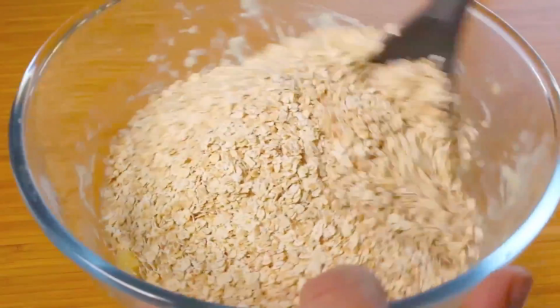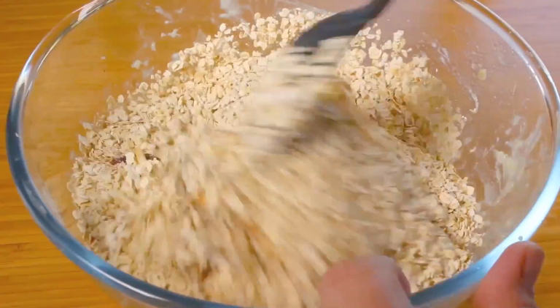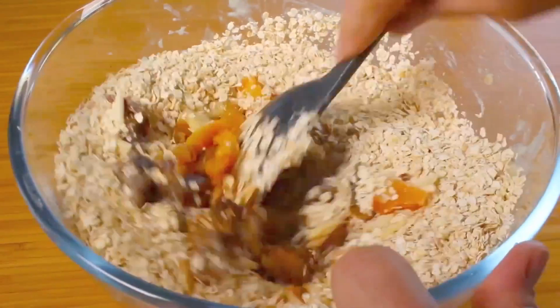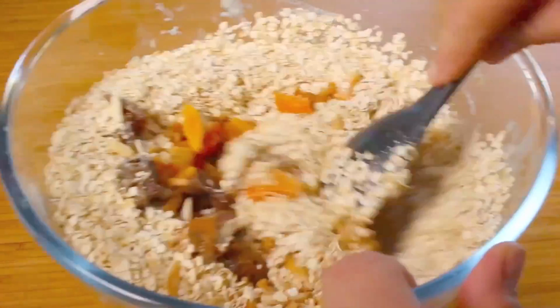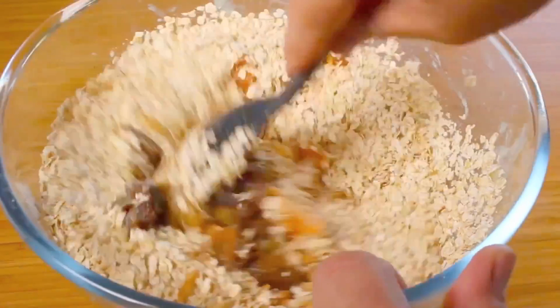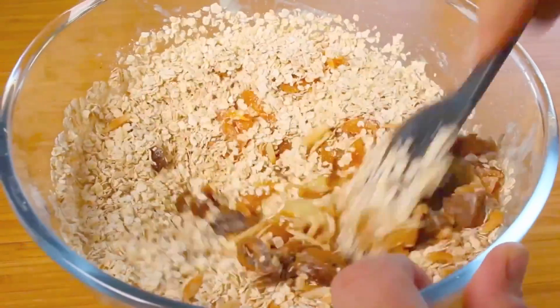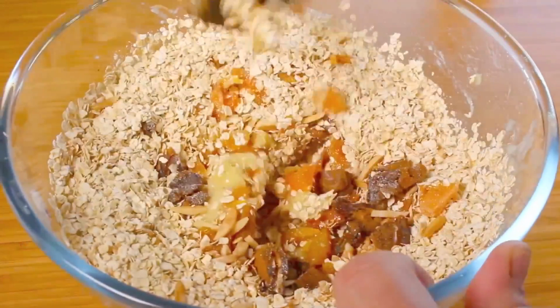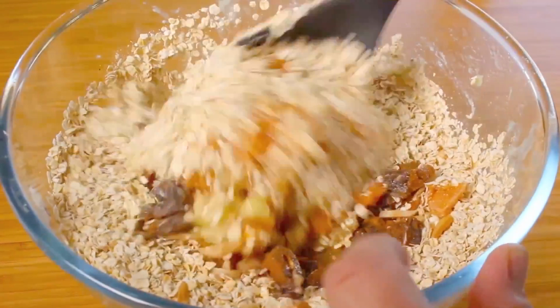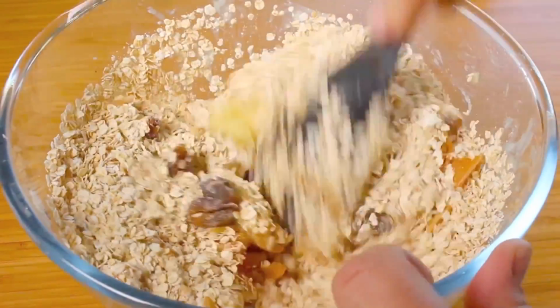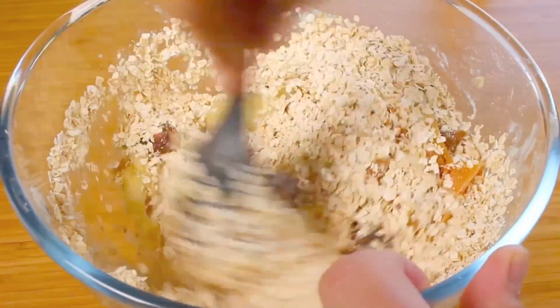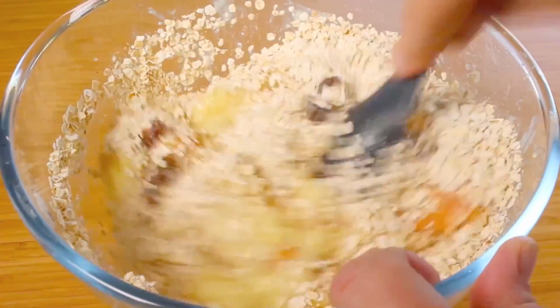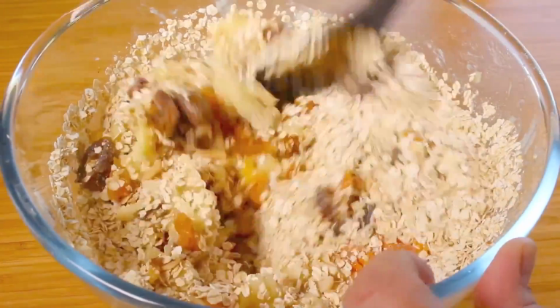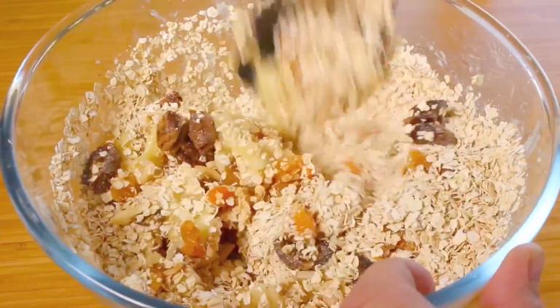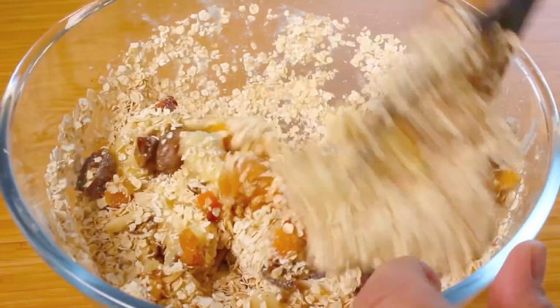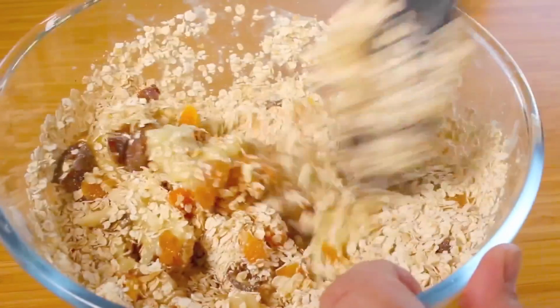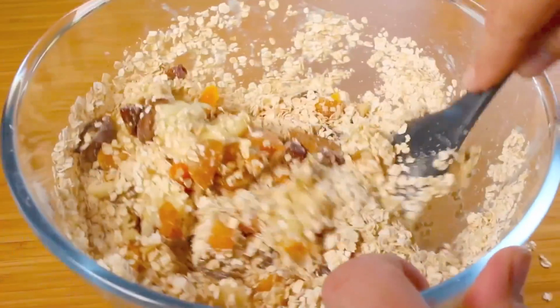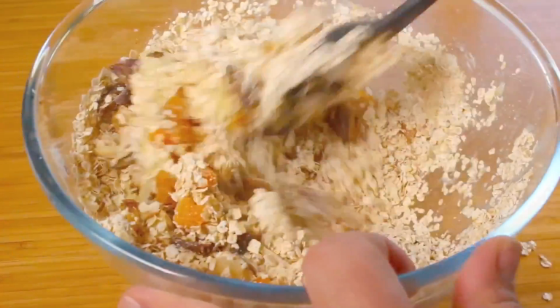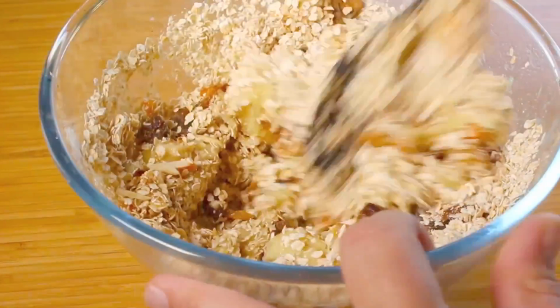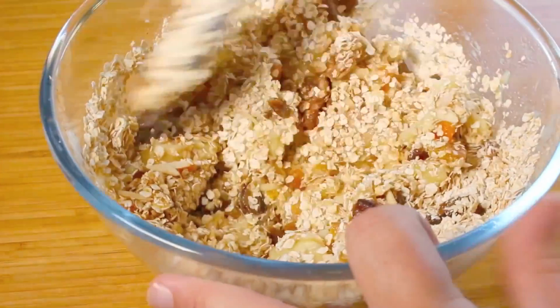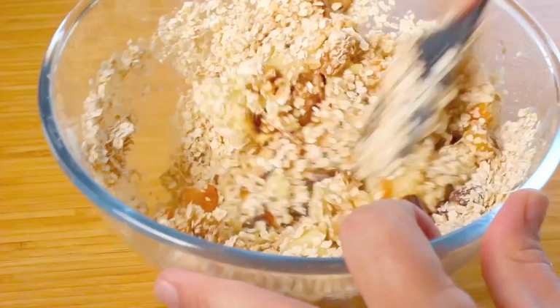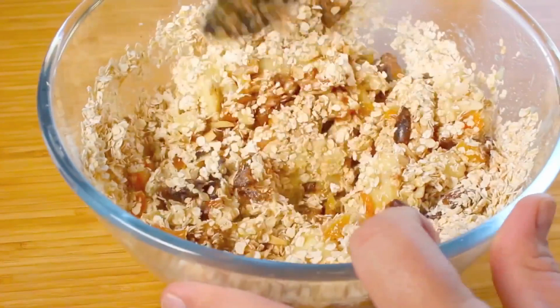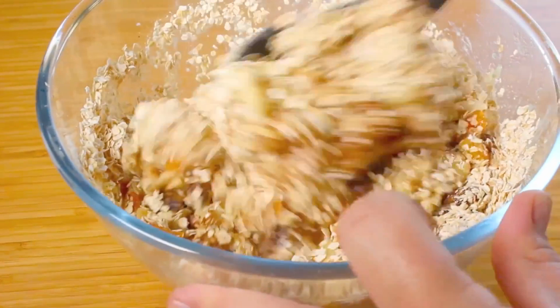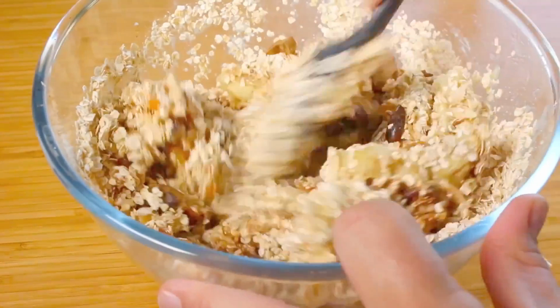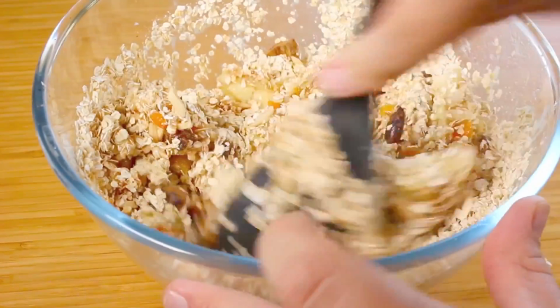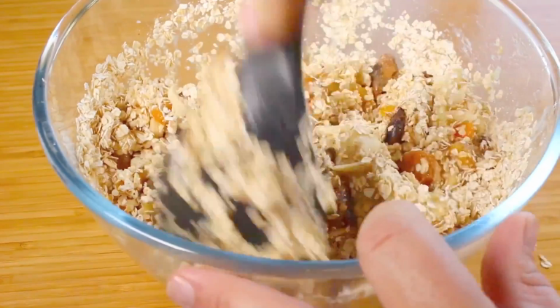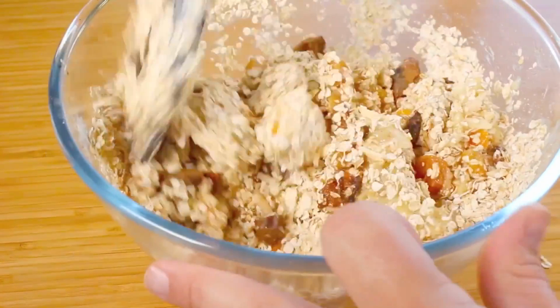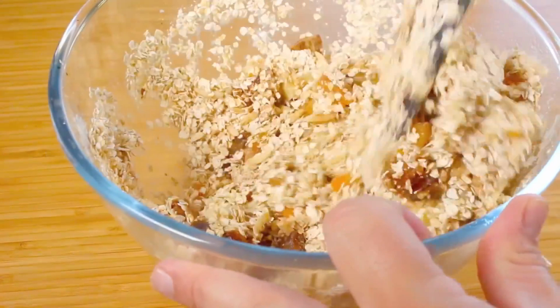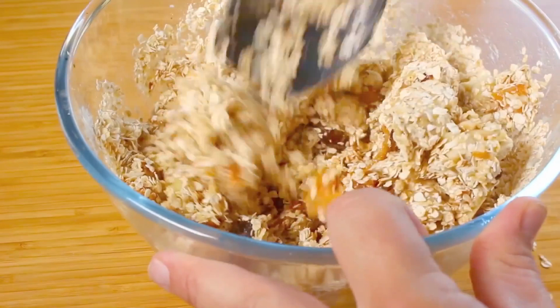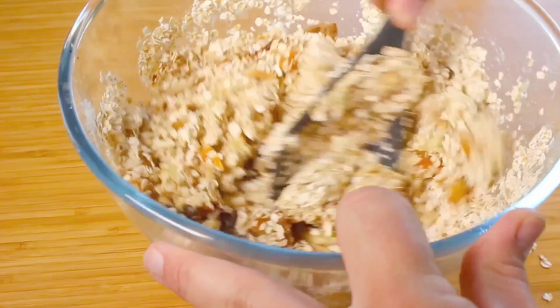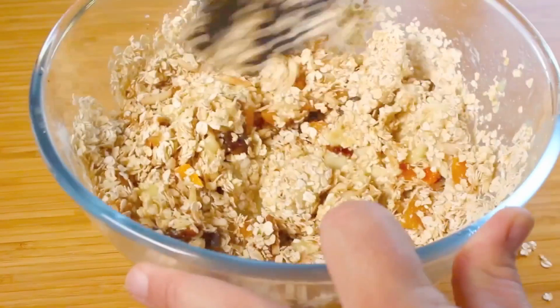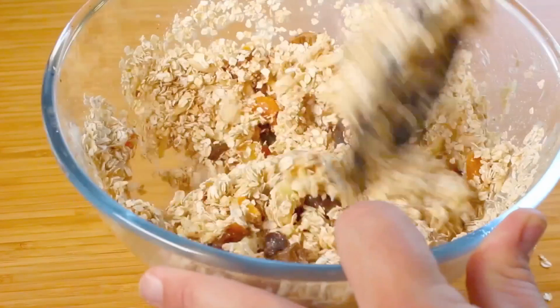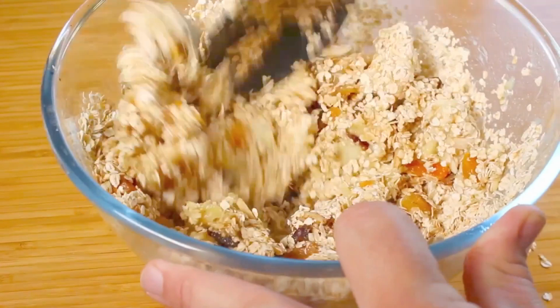Simply give that a very good mix until everything is well combined. It actually smells delicious already — you can already smell the cinnamon and the banana working their way through.